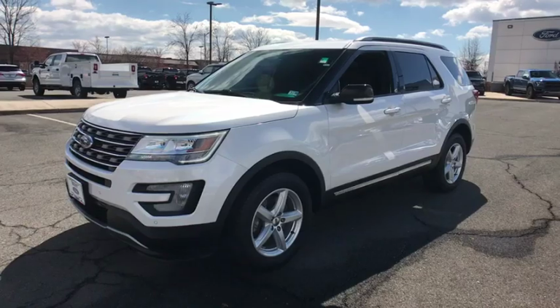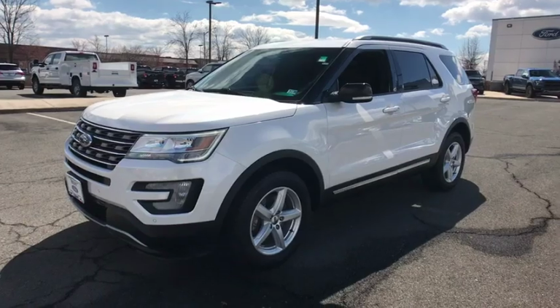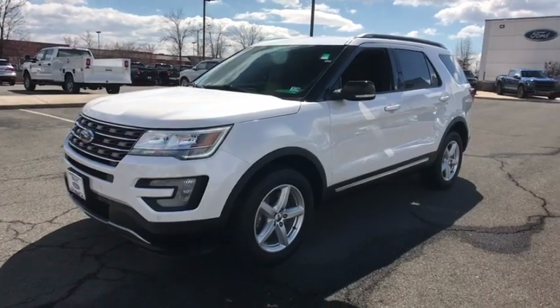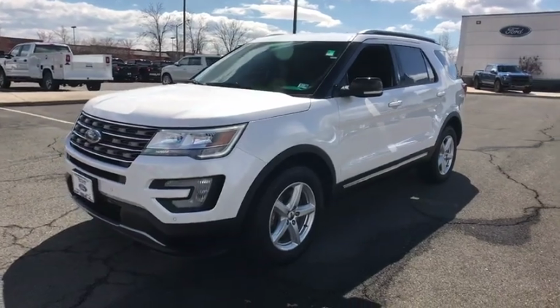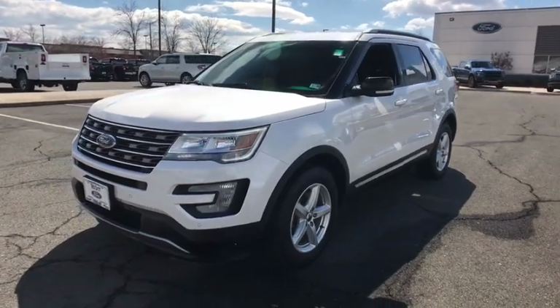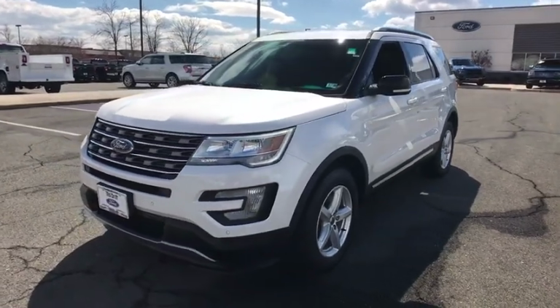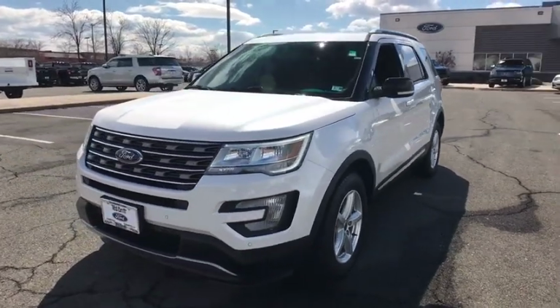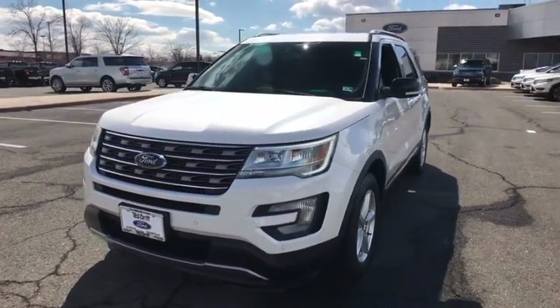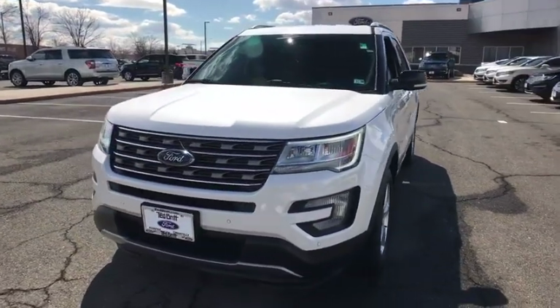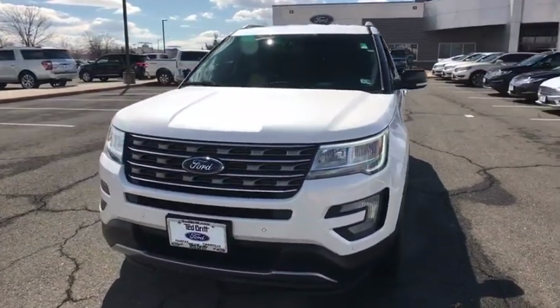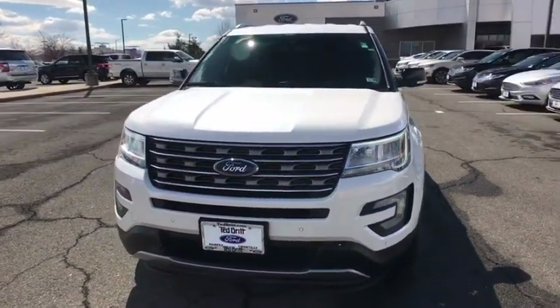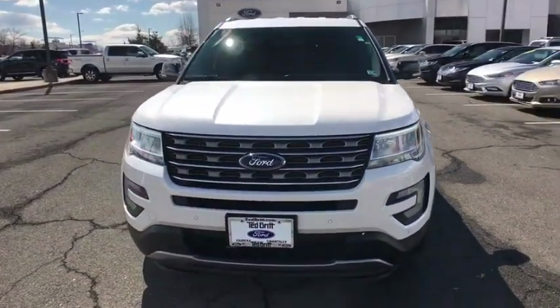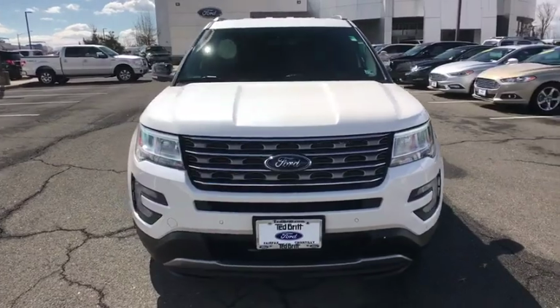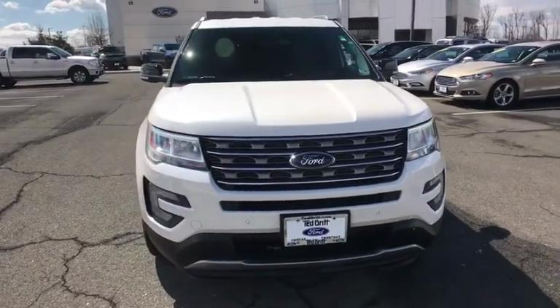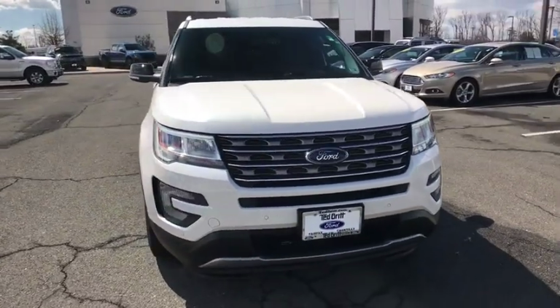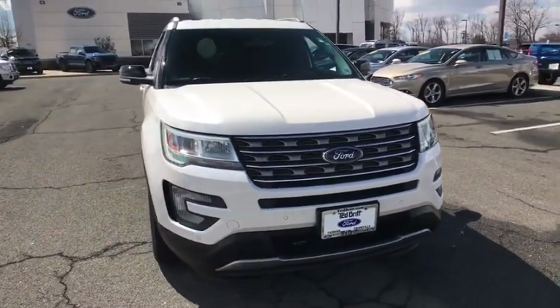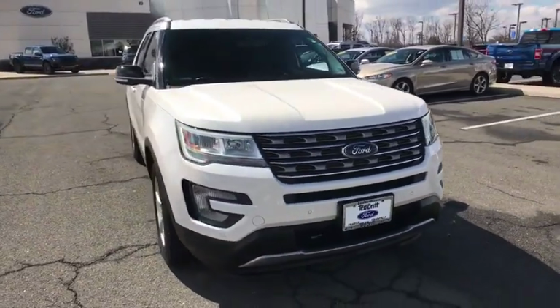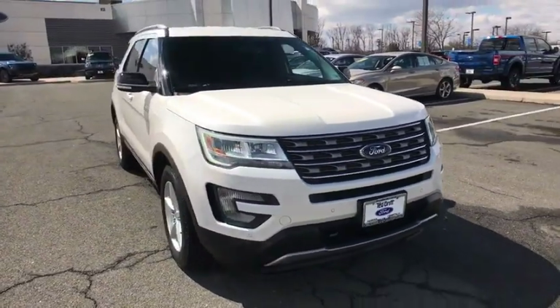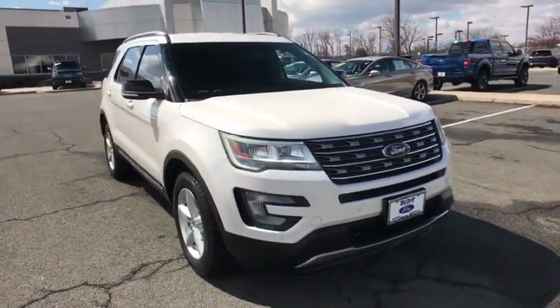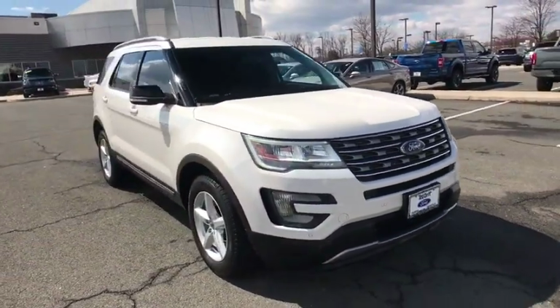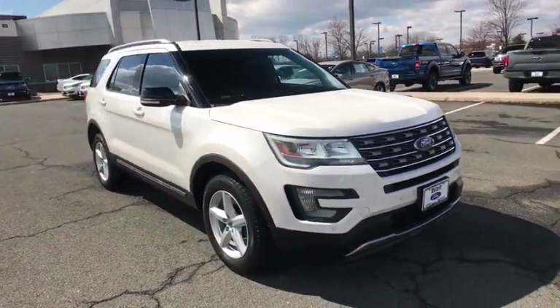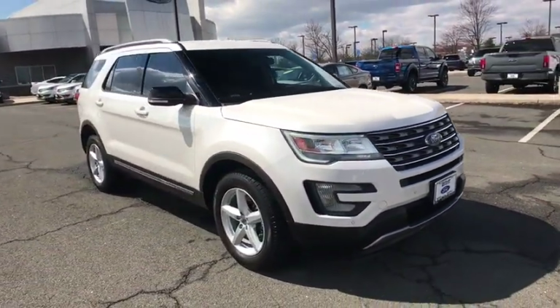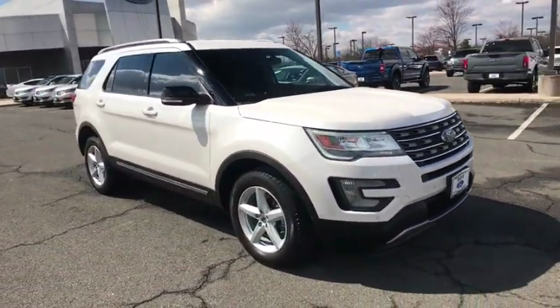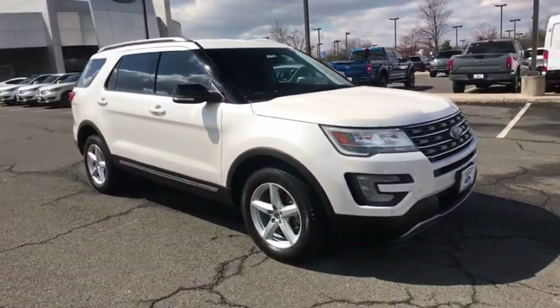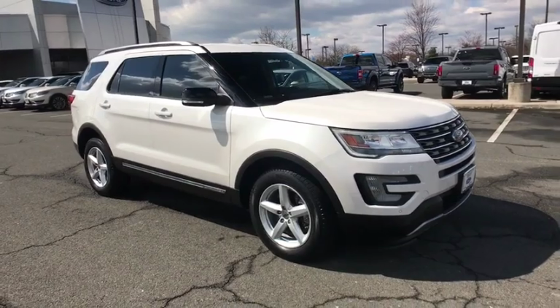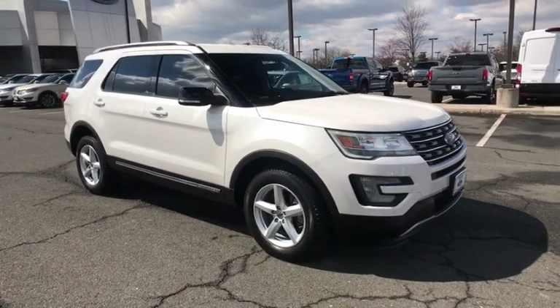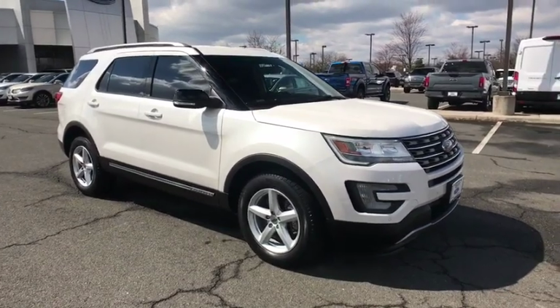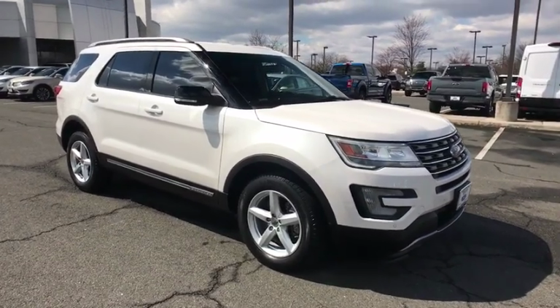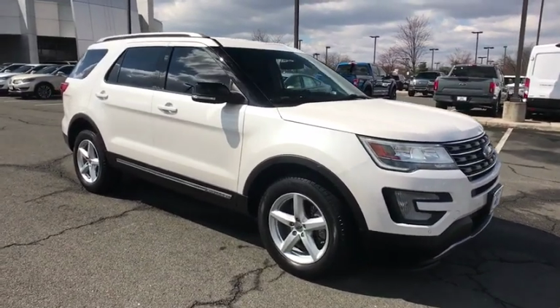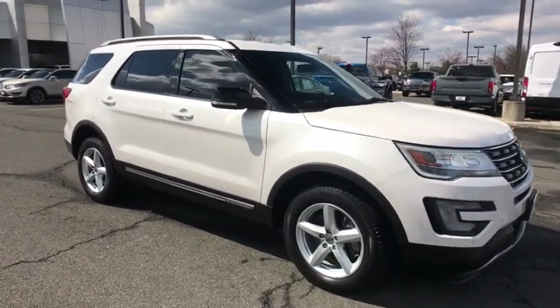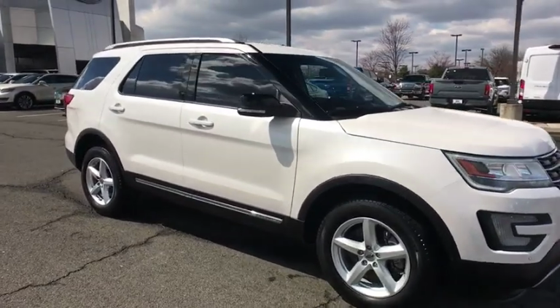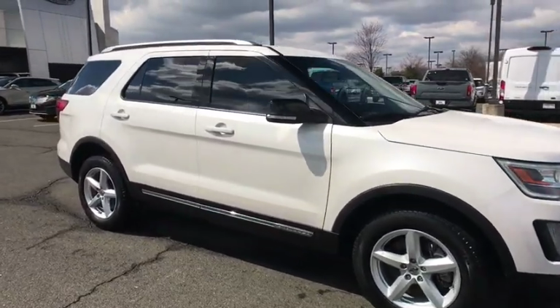2016 Ford Explorer. You've got a lot of capabilities to call on in a Ford Explorer. Don't underestimate your choices. This vehicle has less than 40,000 miles. Here are some of this vehicle's great options.